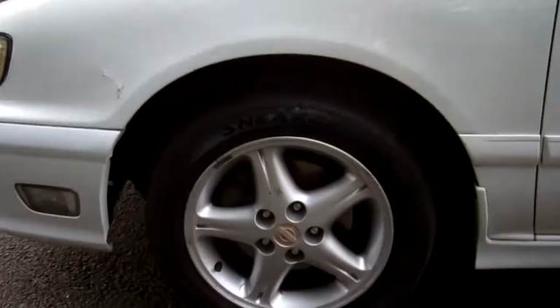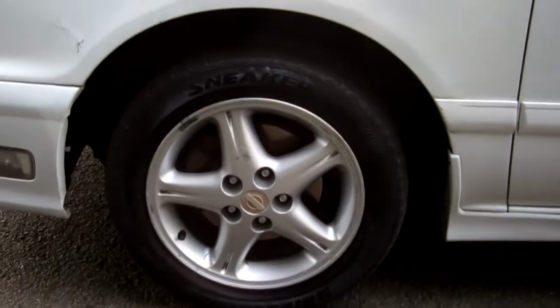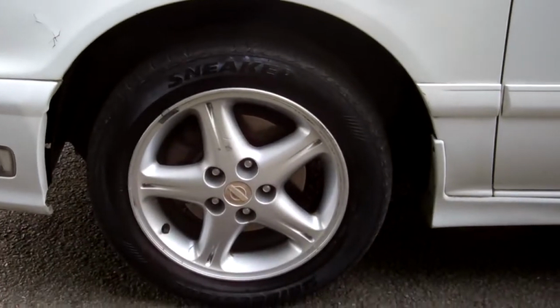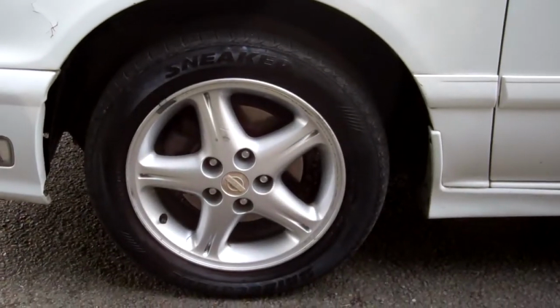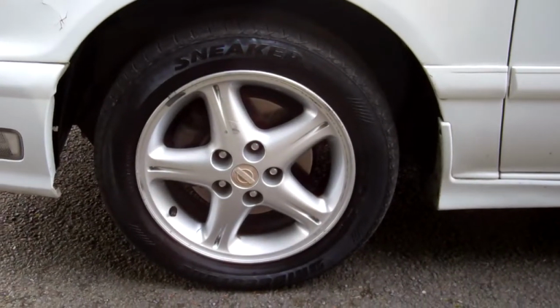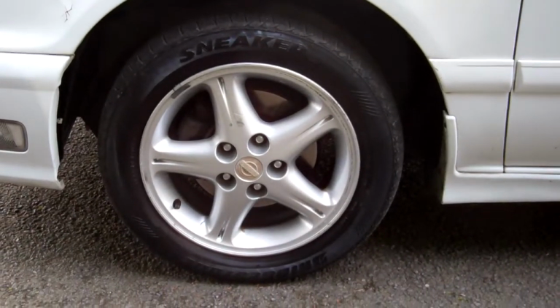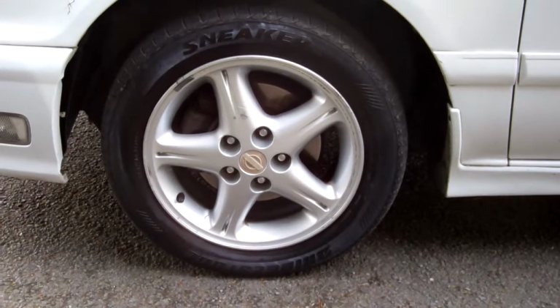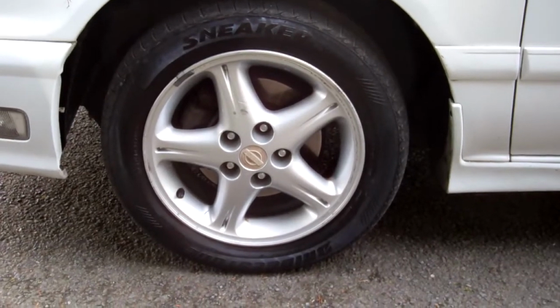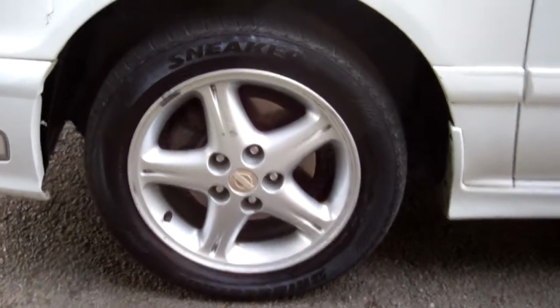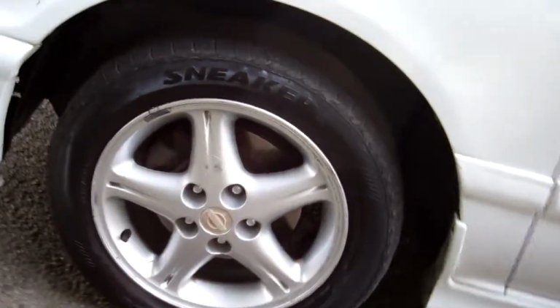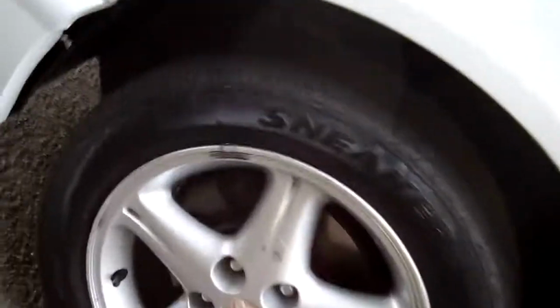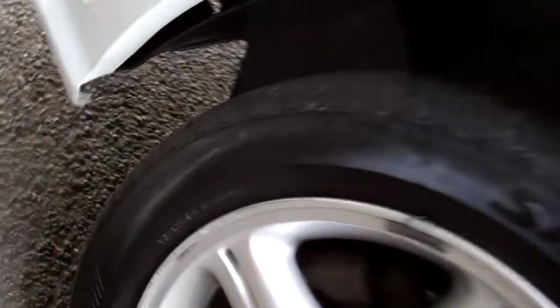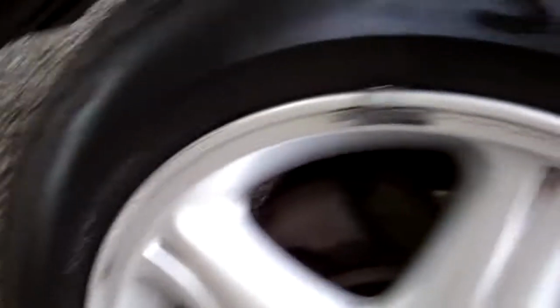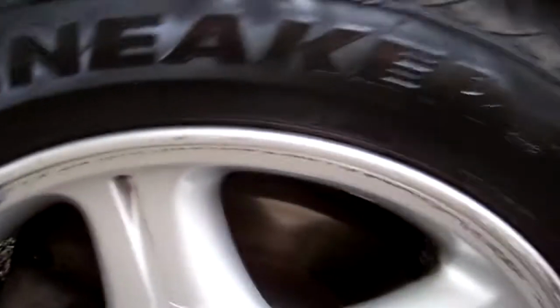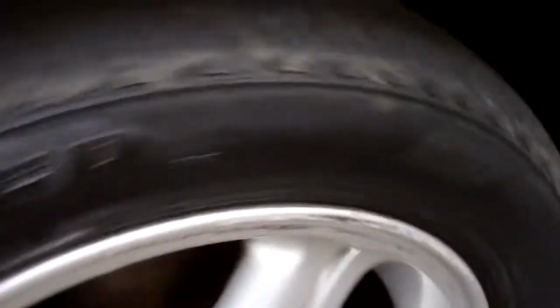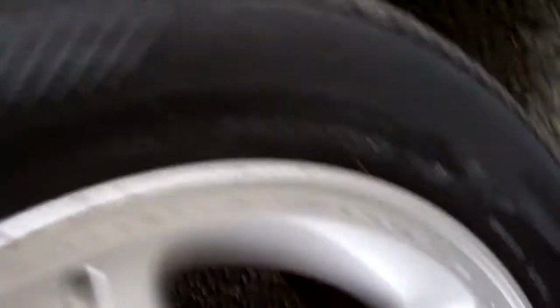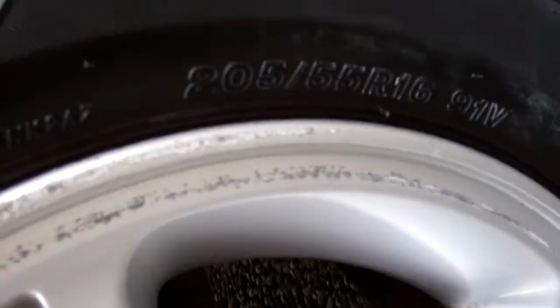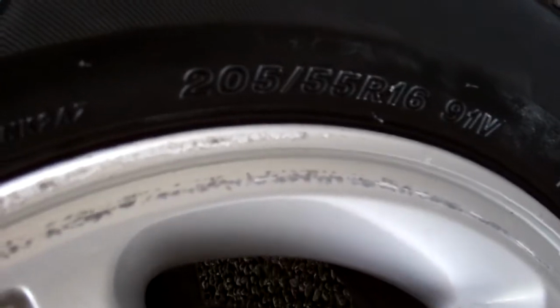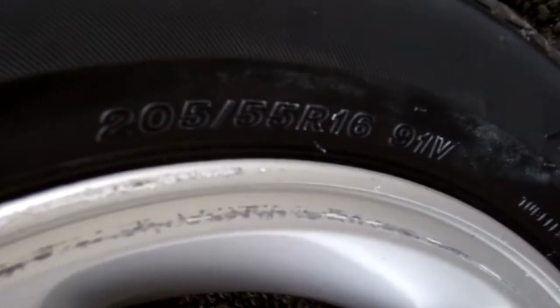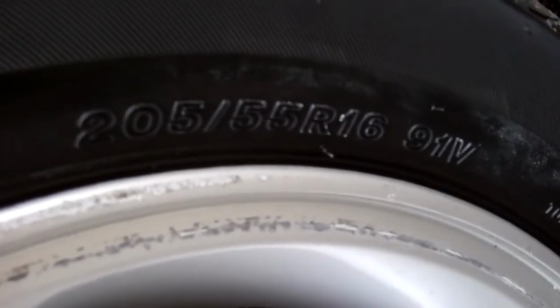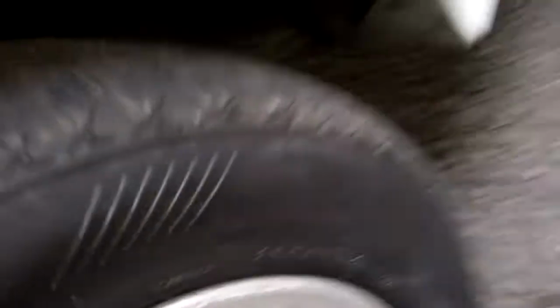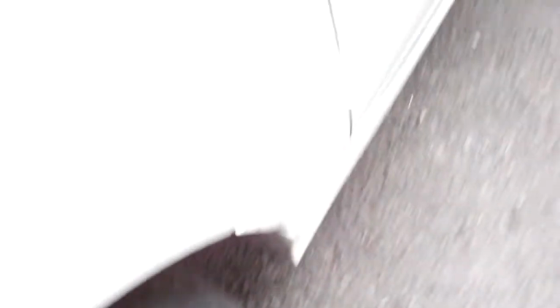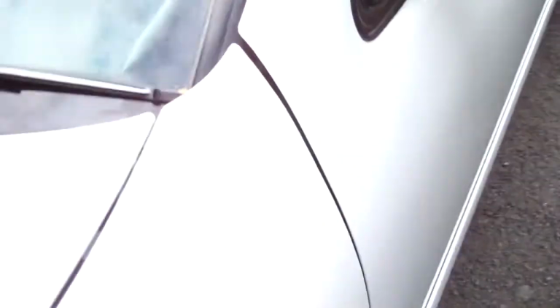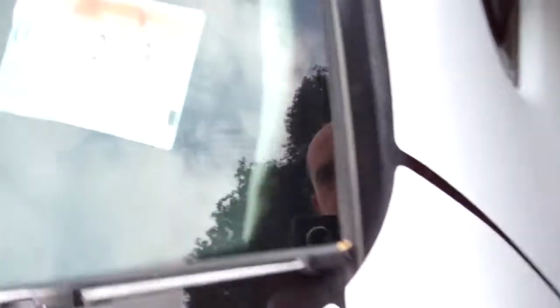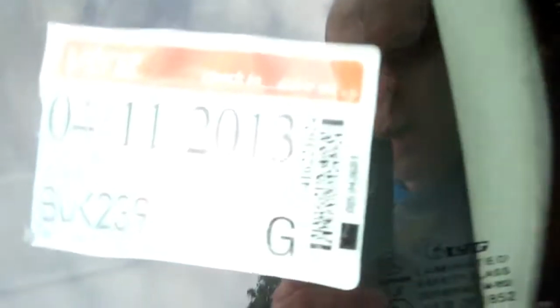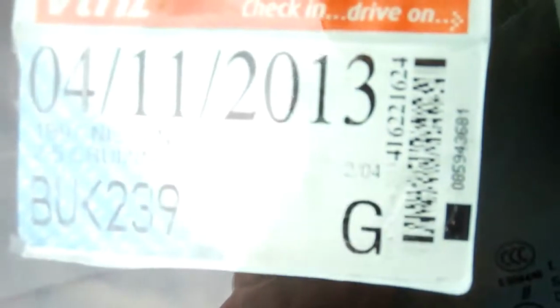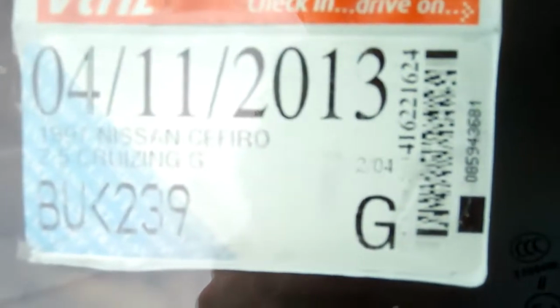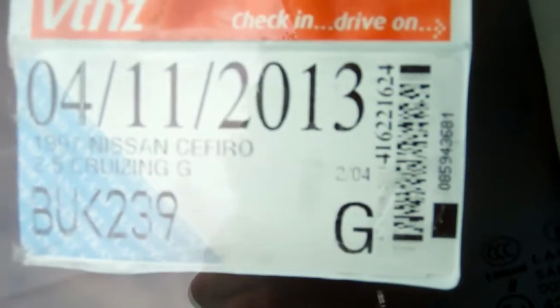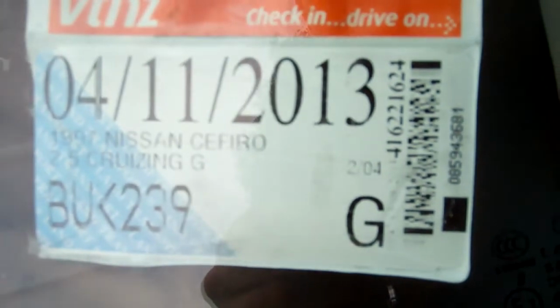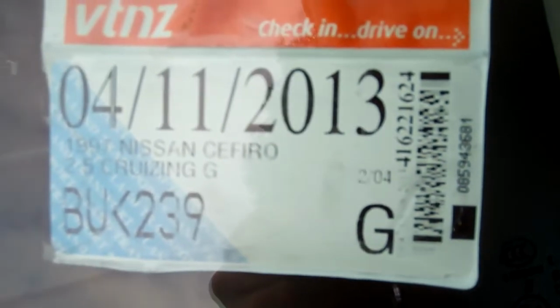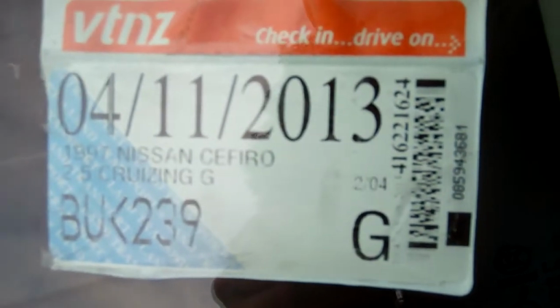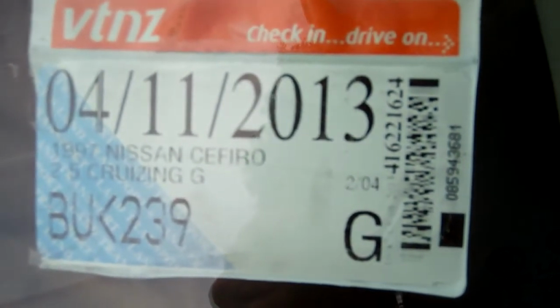You can see down here, it's on a set of Nissan alloy wheels. They look sharp — 16 inch. Registered through to the 11th month, 2013.